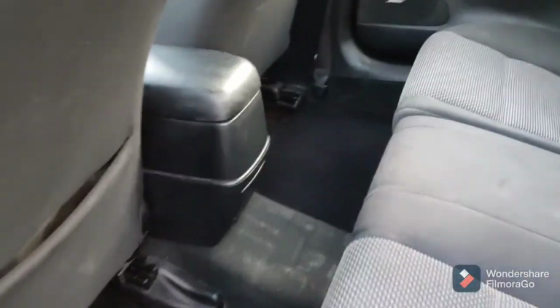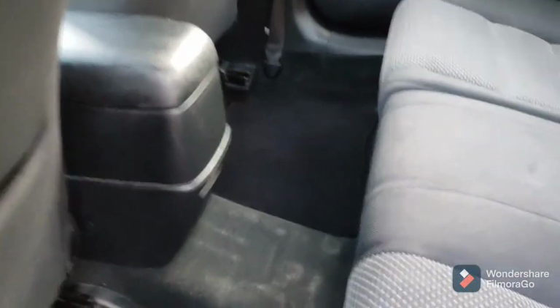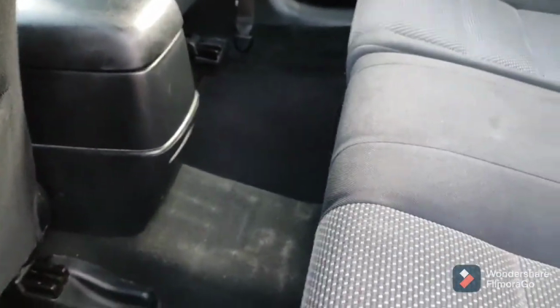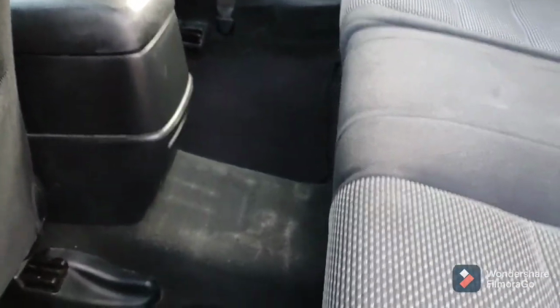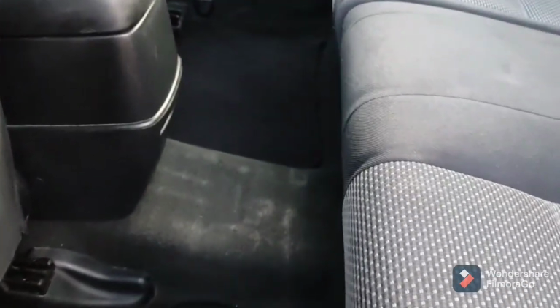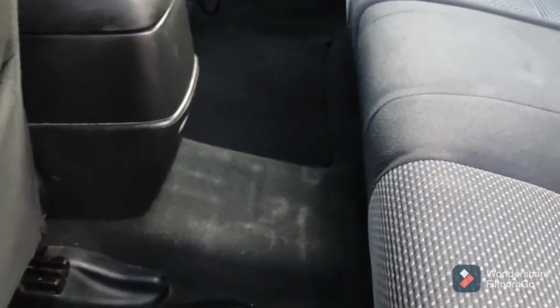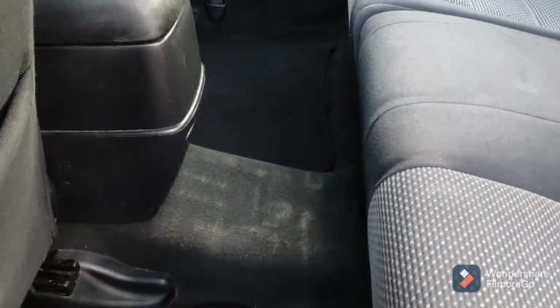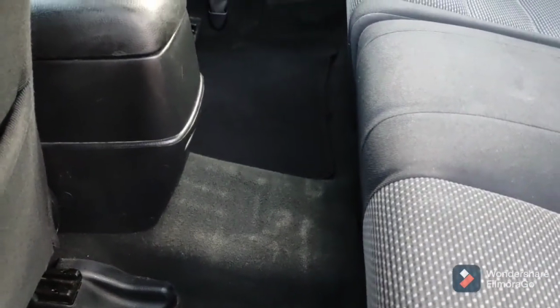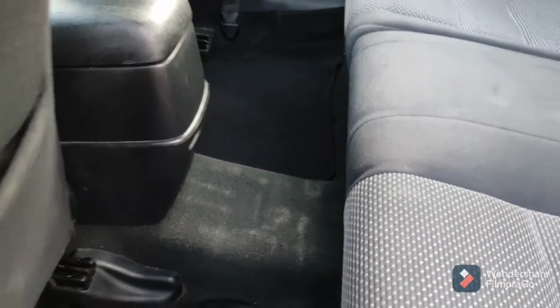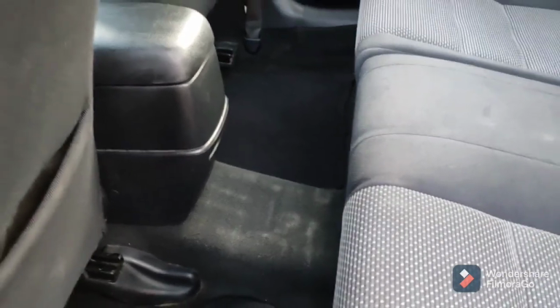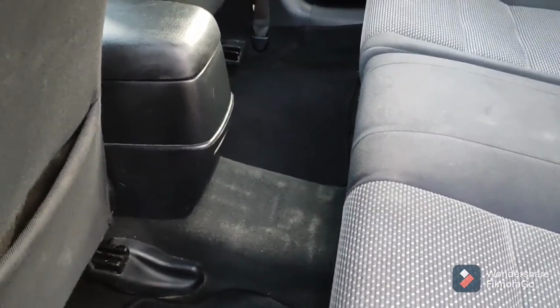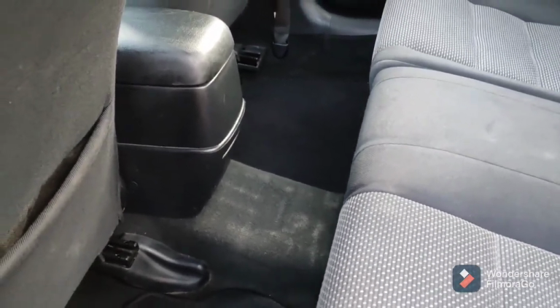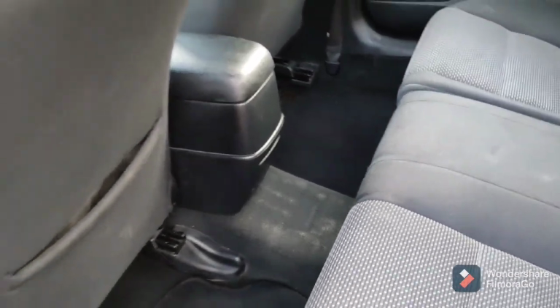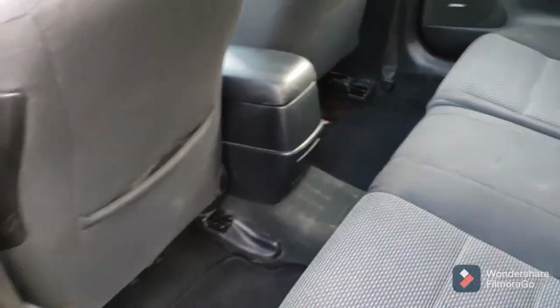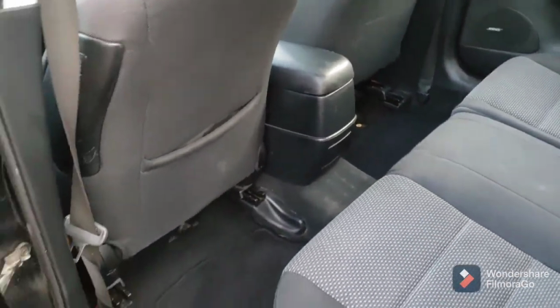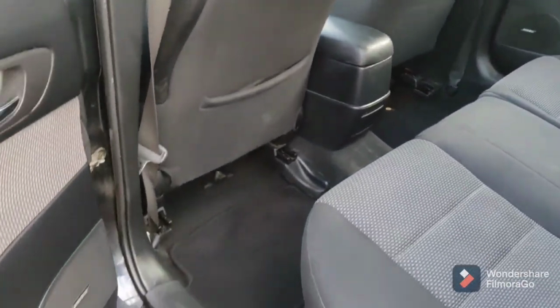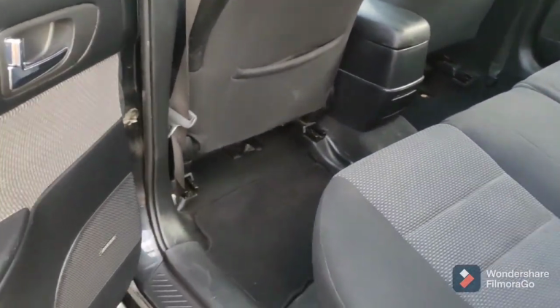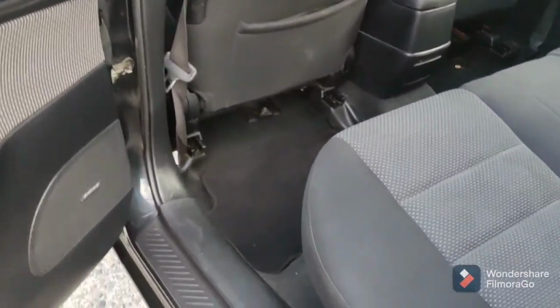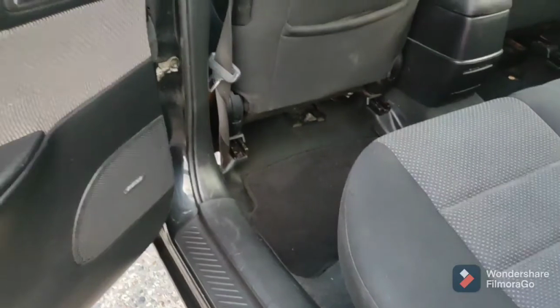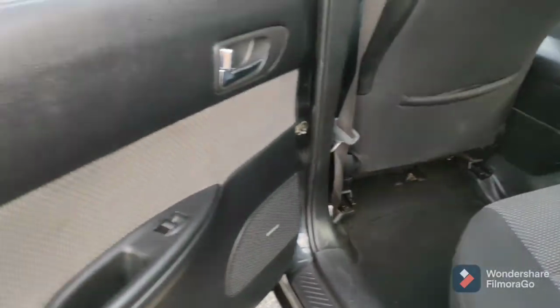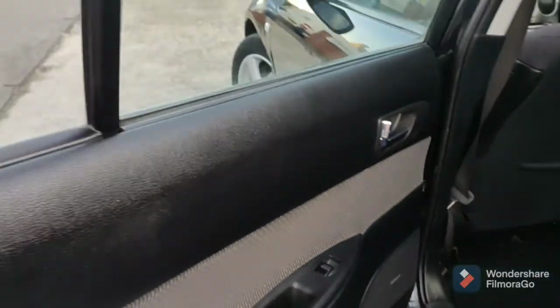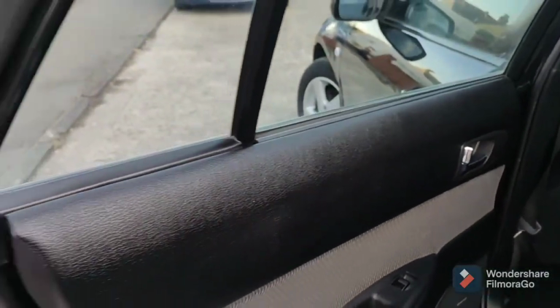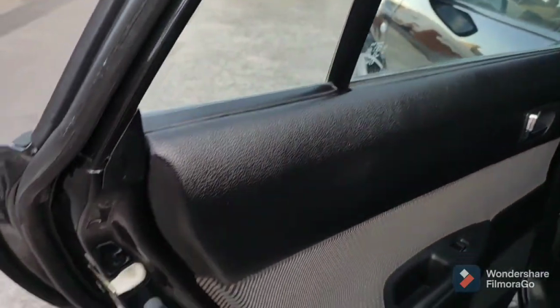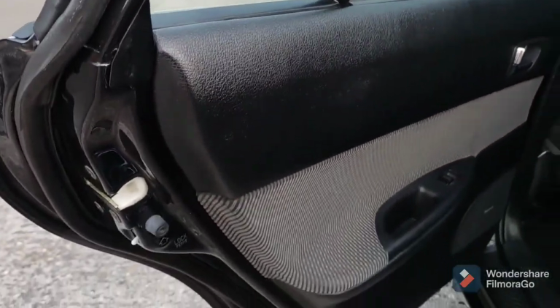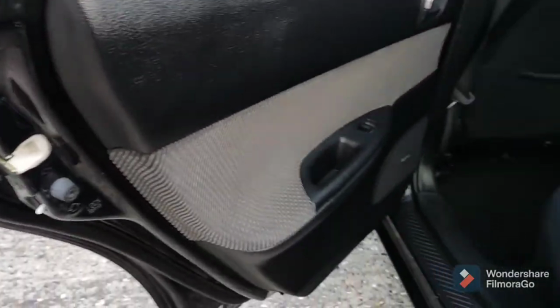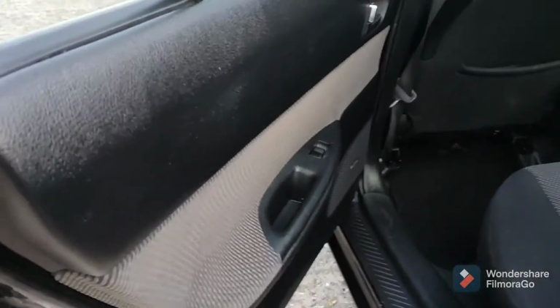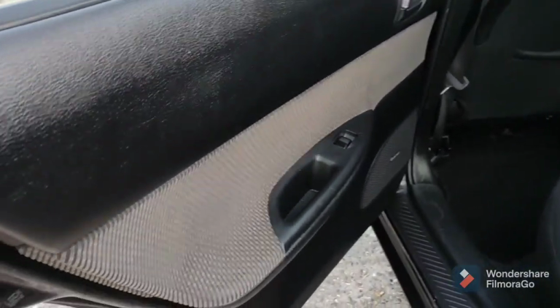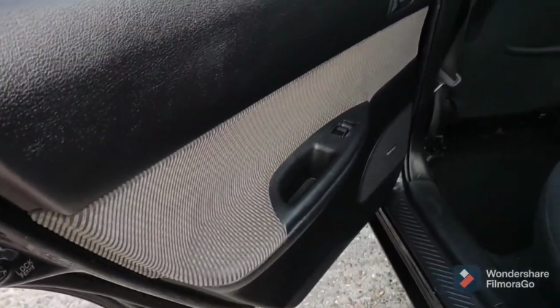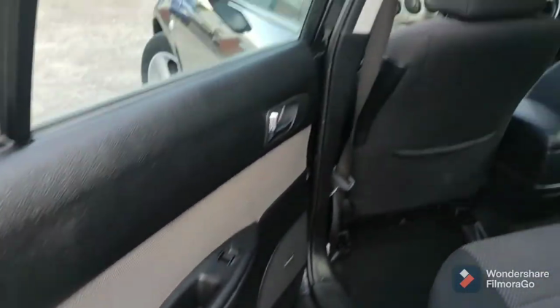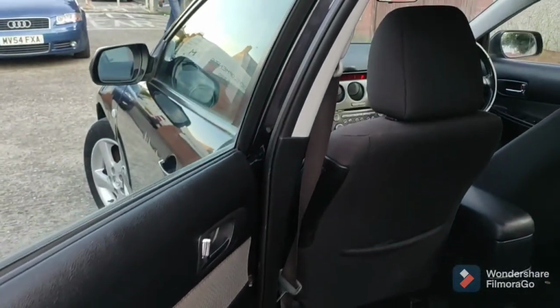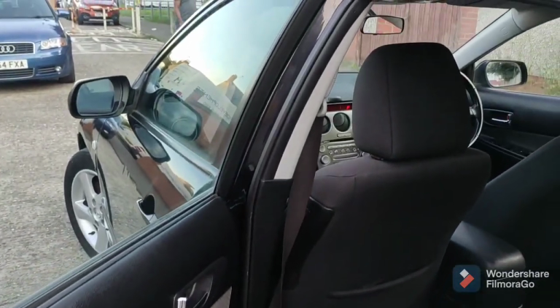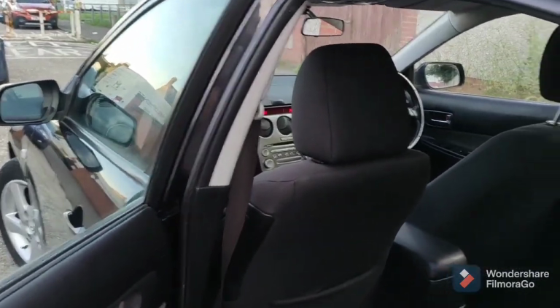Unfortunately those marks are permanent on the actual carpet — those aren't dirt, it's kind of flattened the carpet there so I couldn't get that out. But this is nice as you can see.